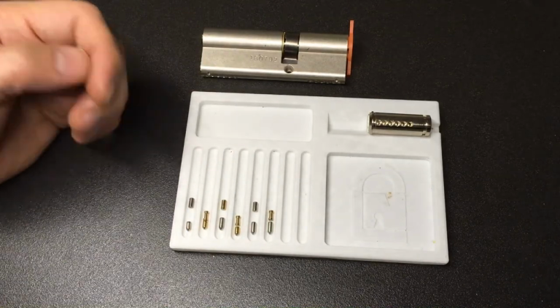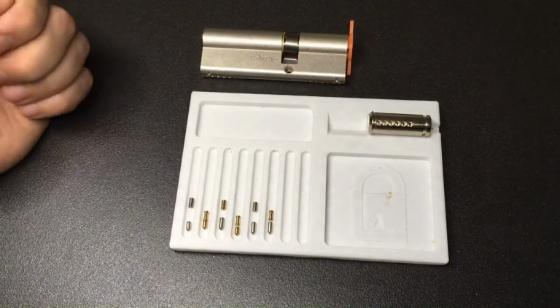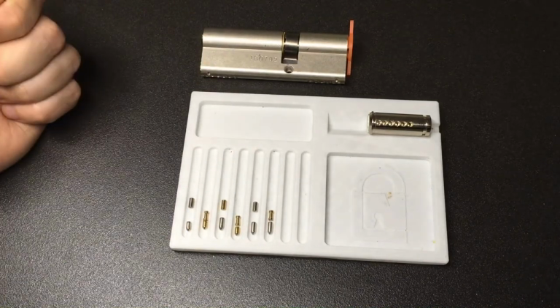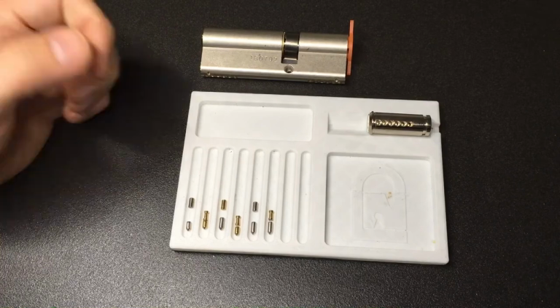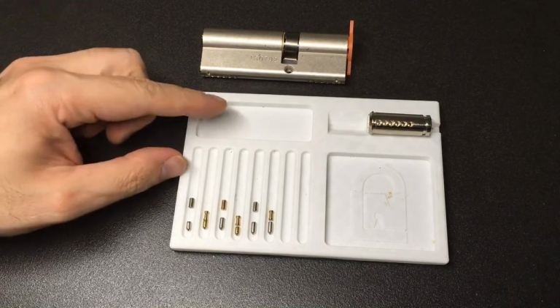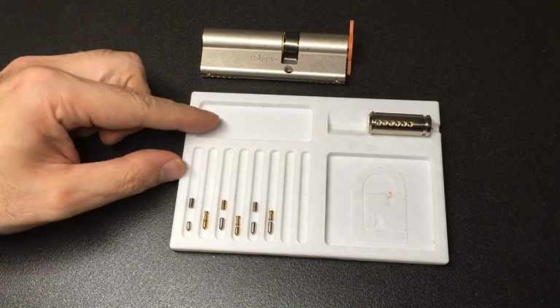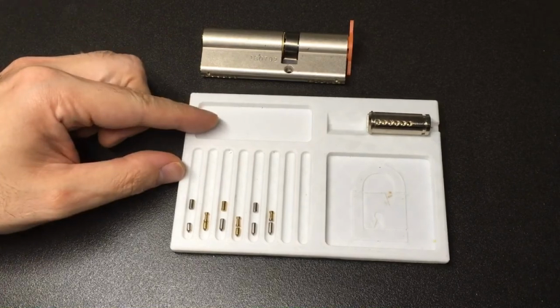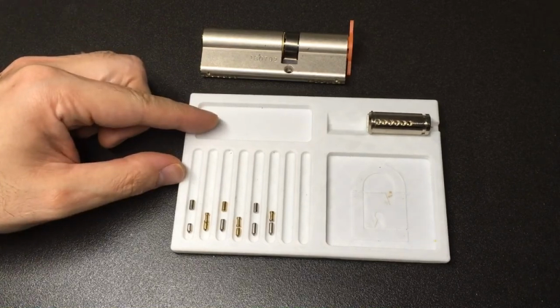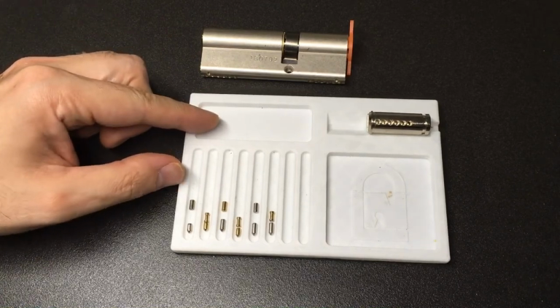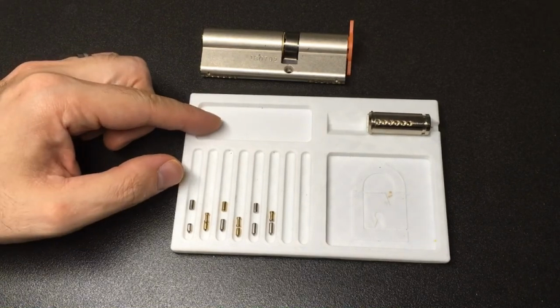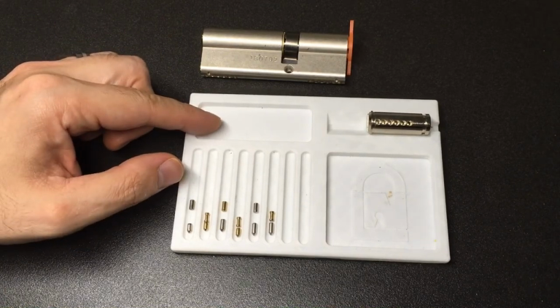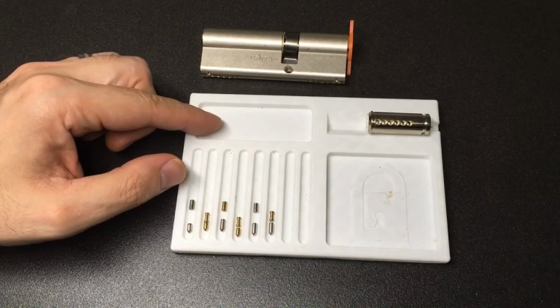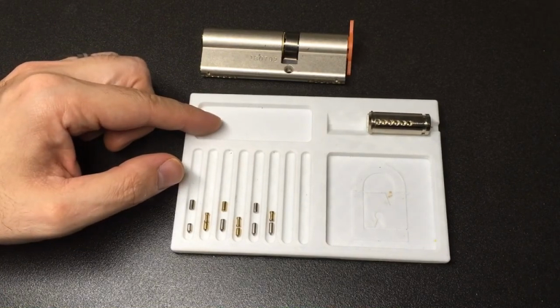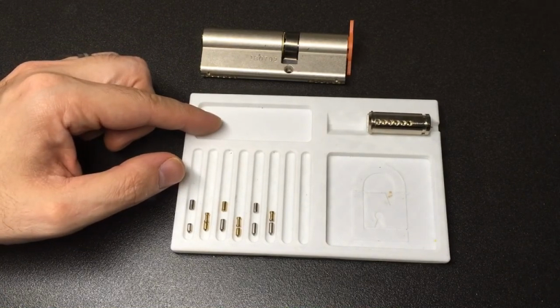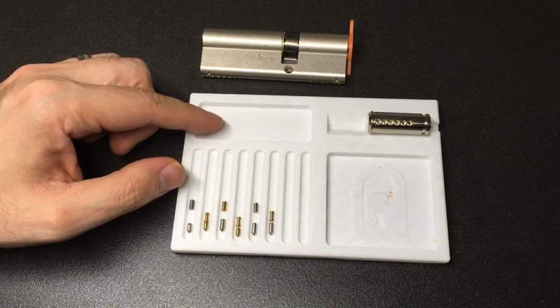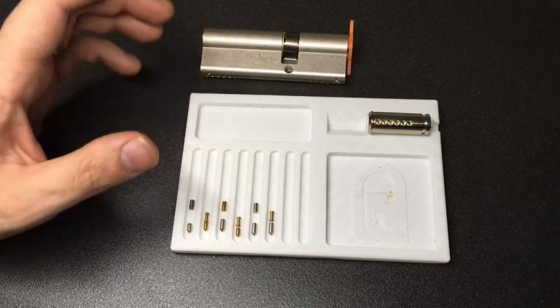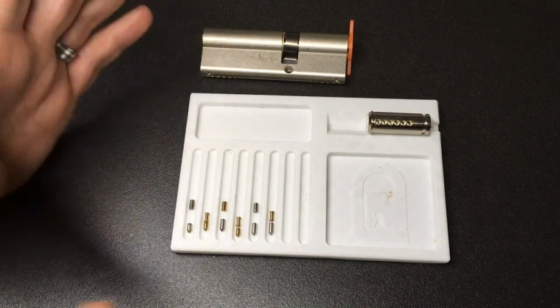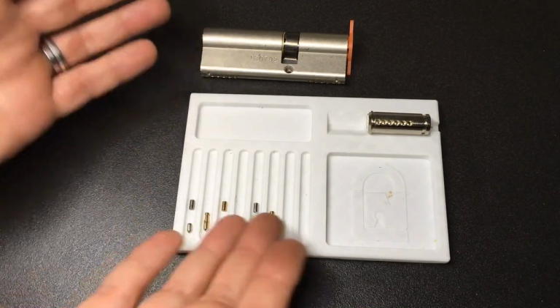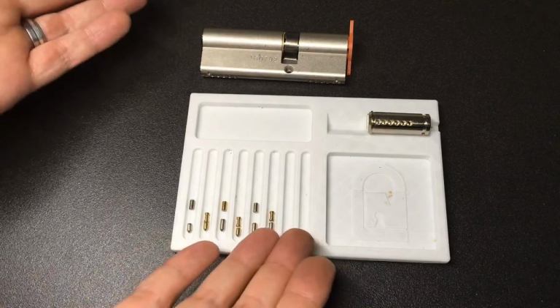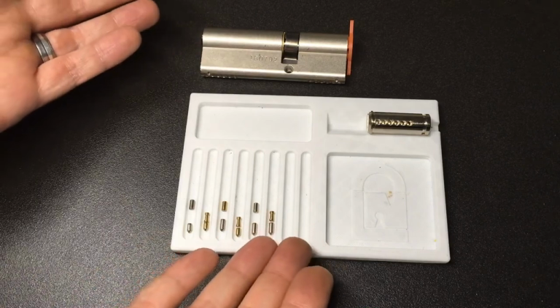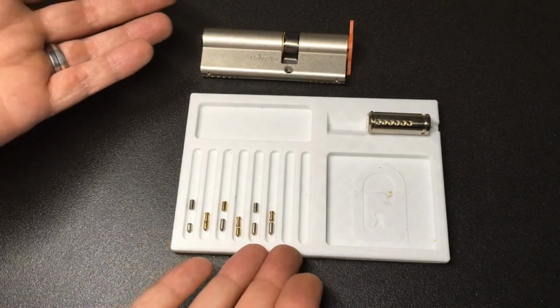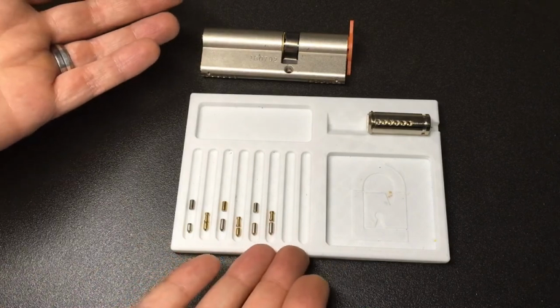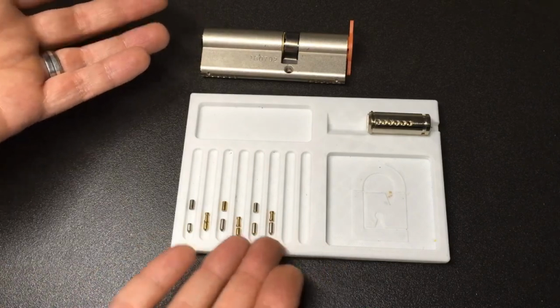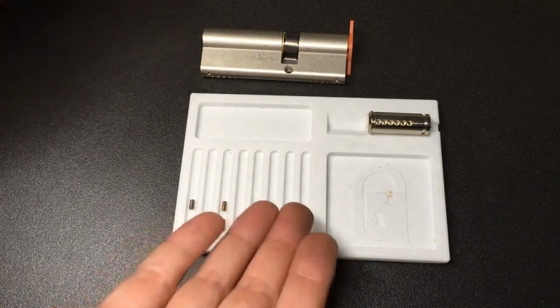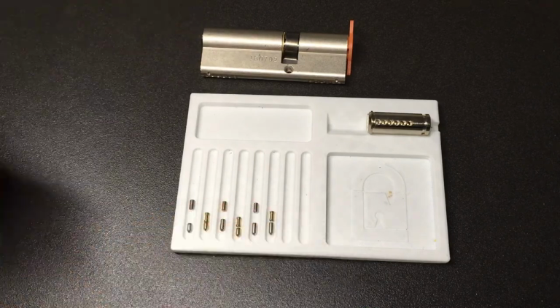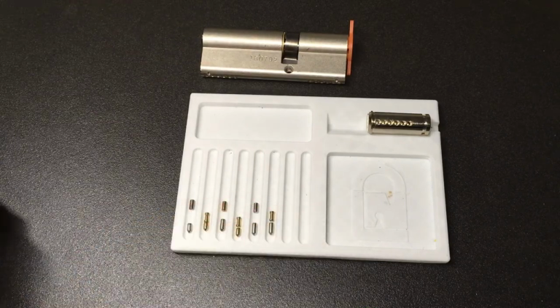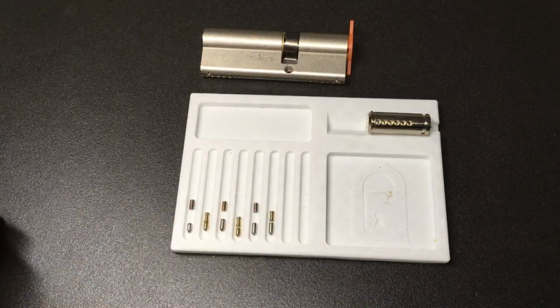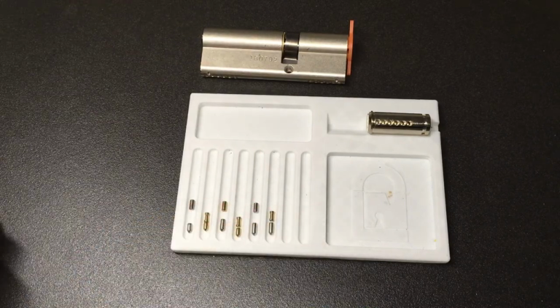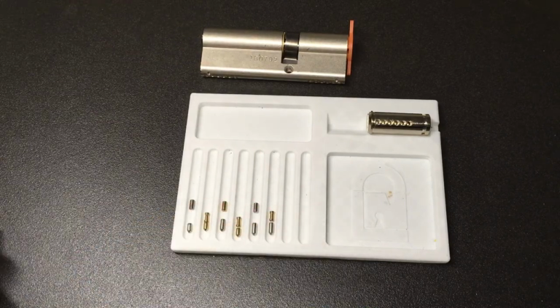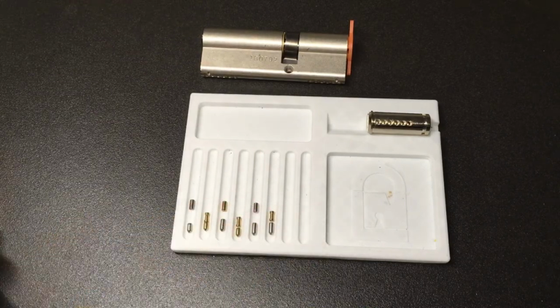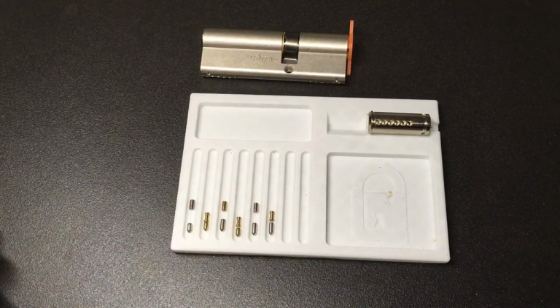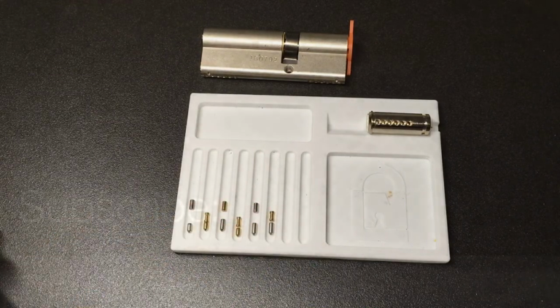It's everything a picker would want for a little bit of a challenge. Let me know what you think of this Kale 164 SNC — have you ever picked a Kale Killit lock? What do you think of them? Let me know and I'll see you all next time.